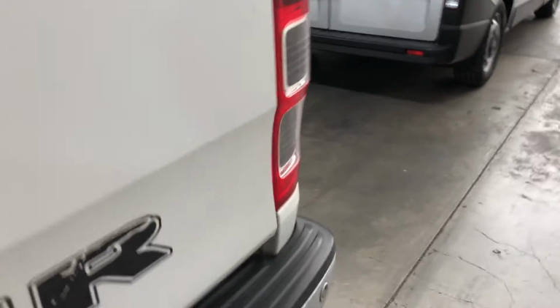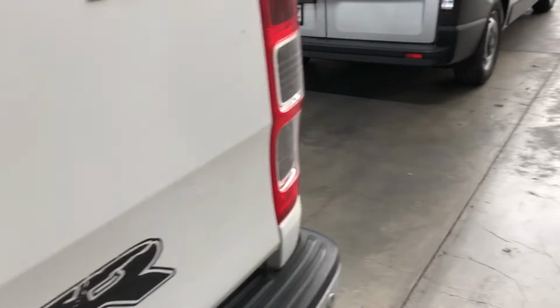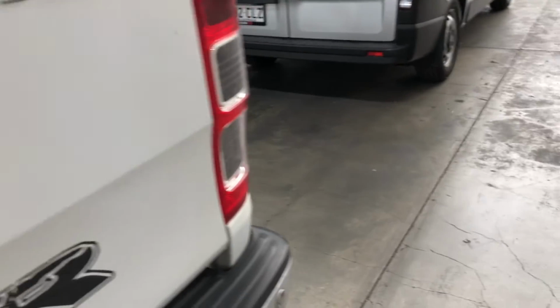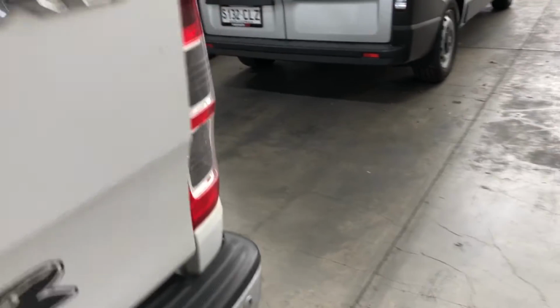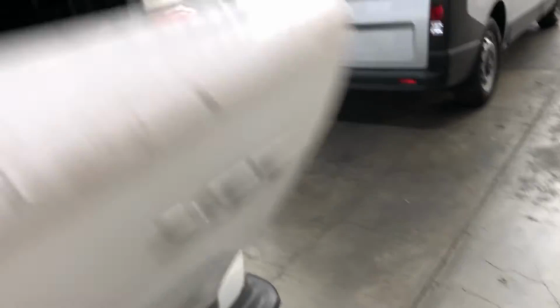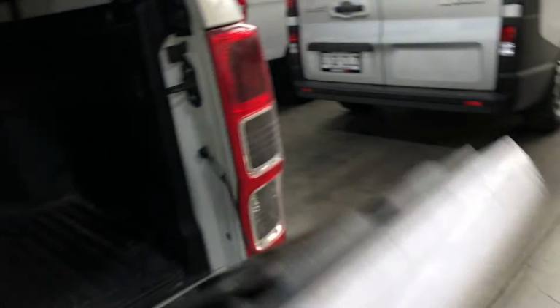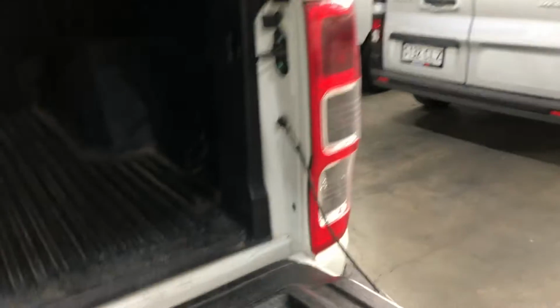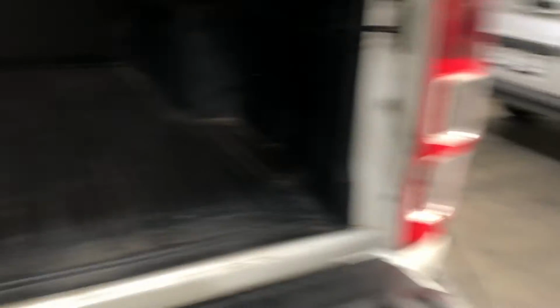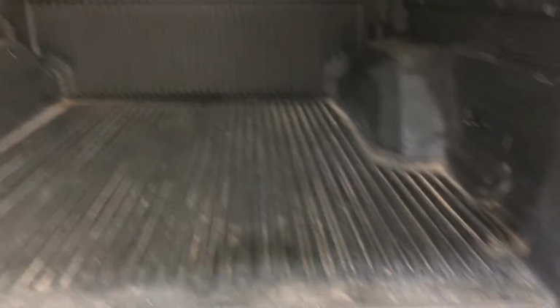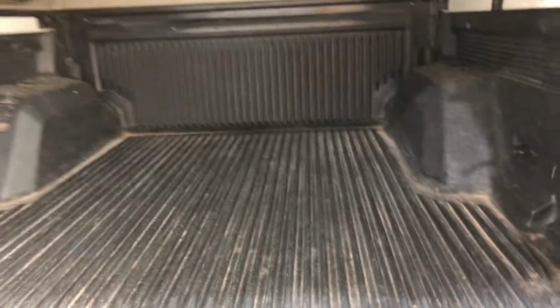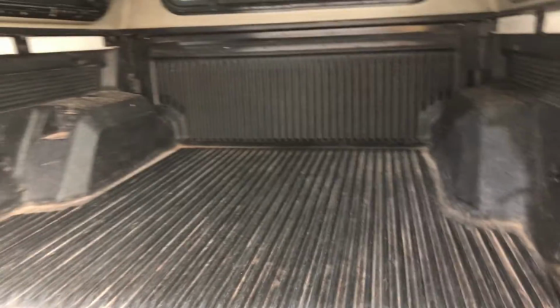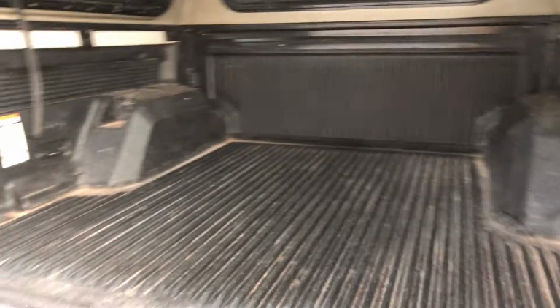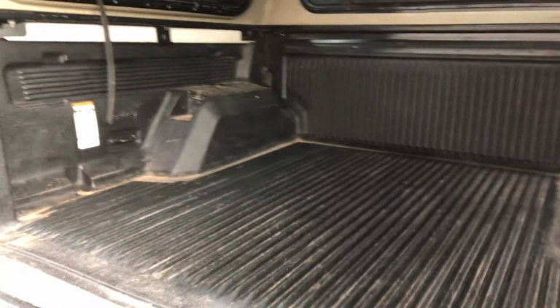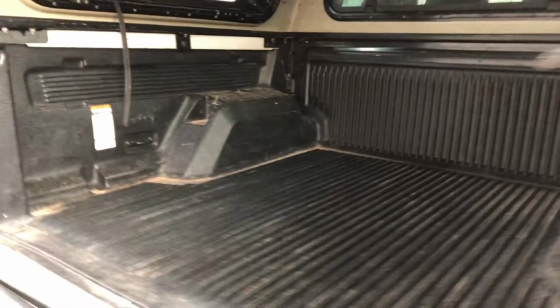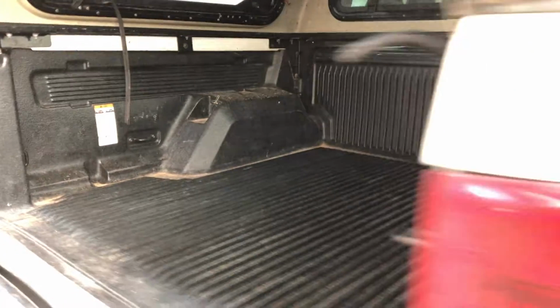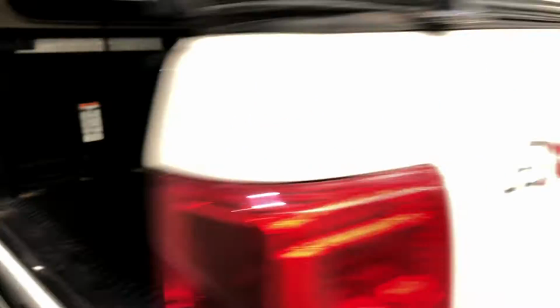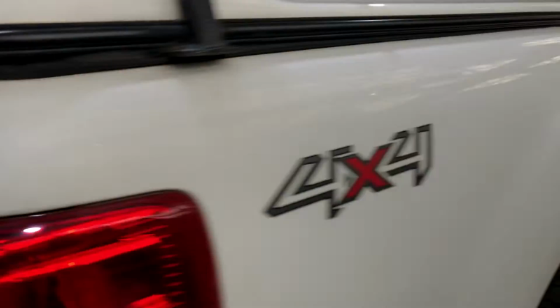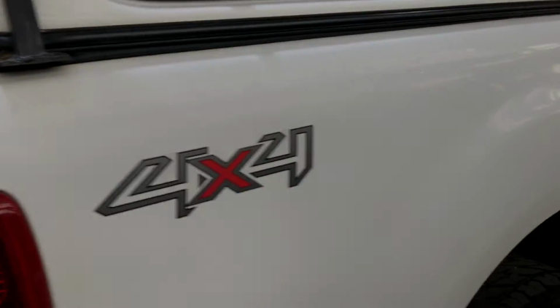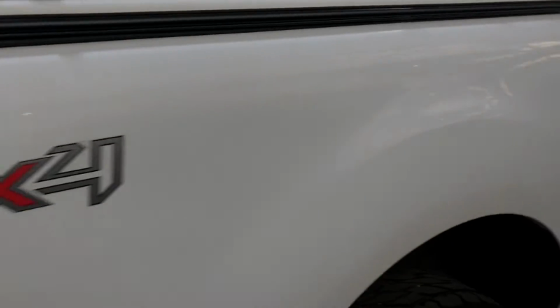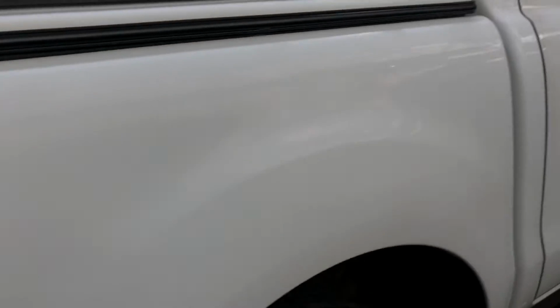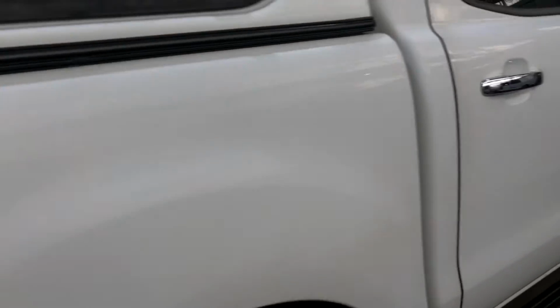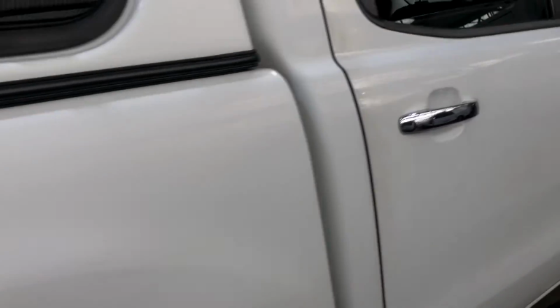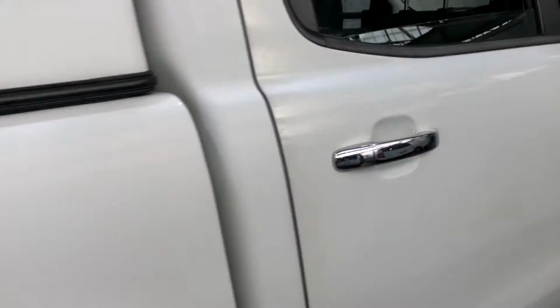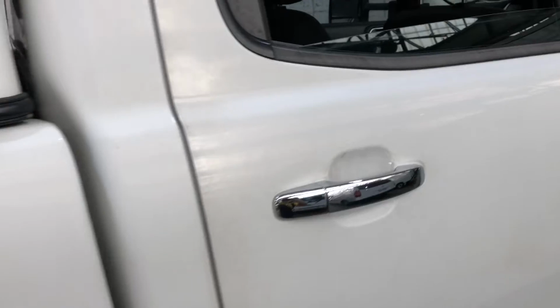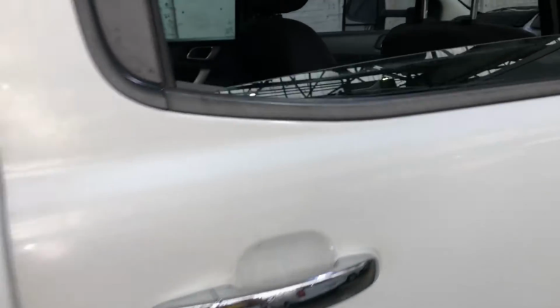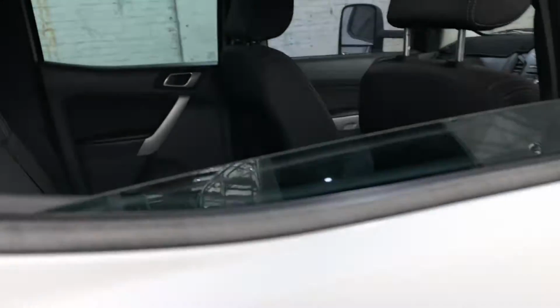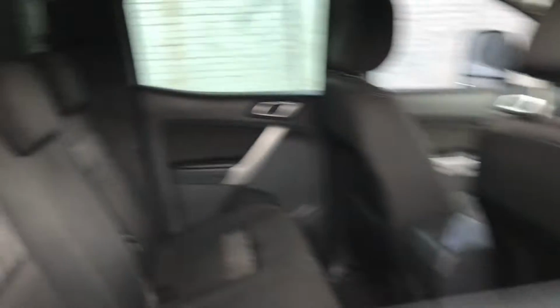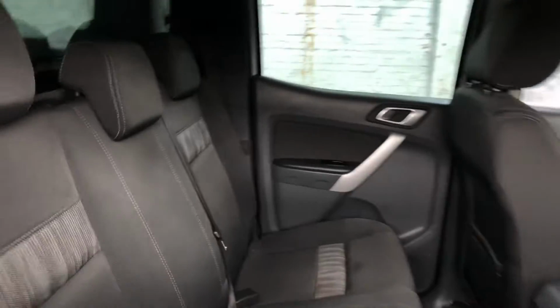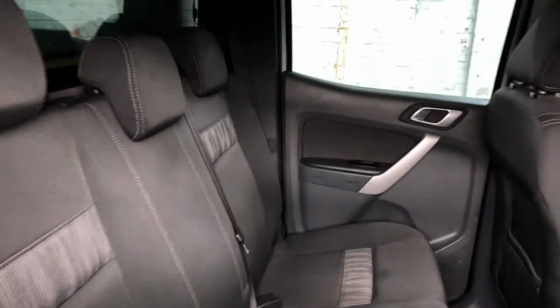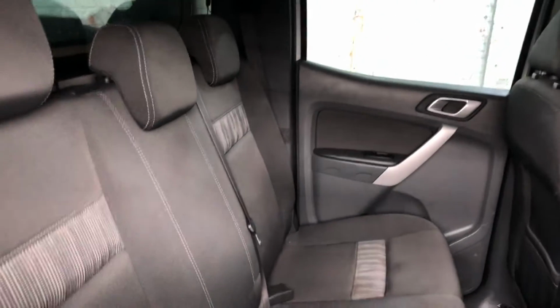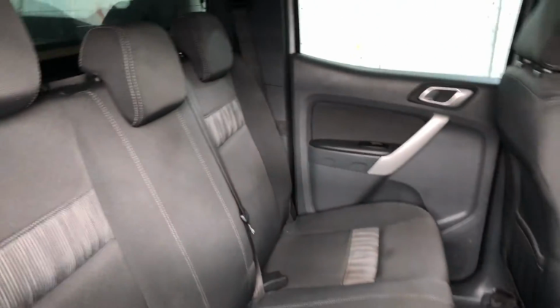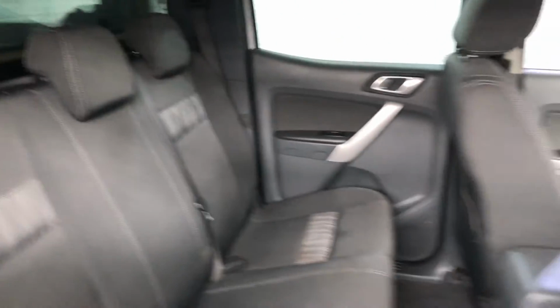This dual cab comes with plenty of space in the back. It has a full cloth interior throughout with lots of room for all passengers.